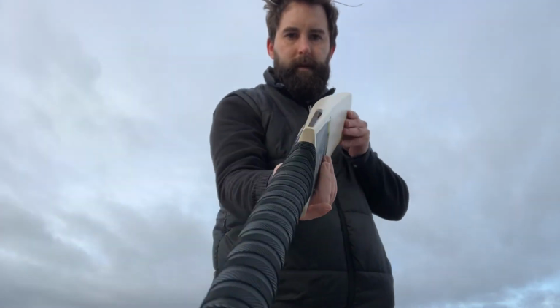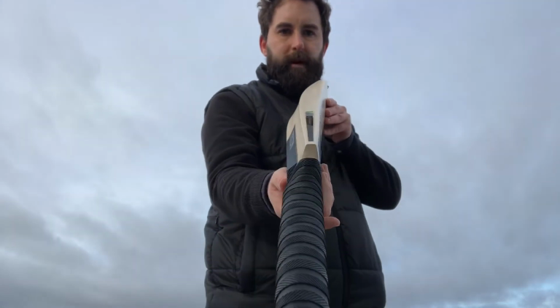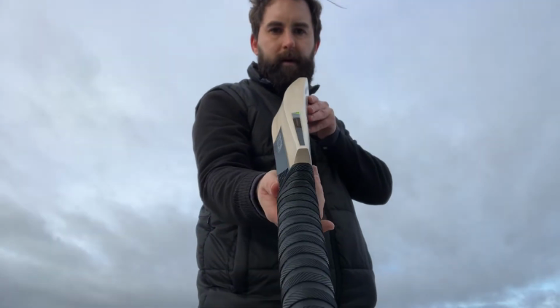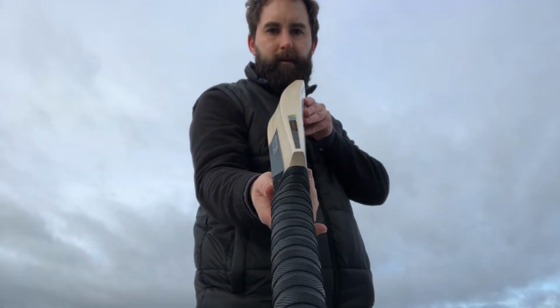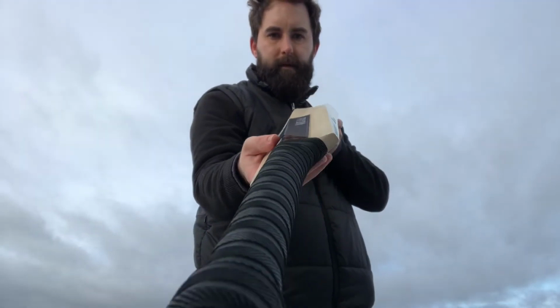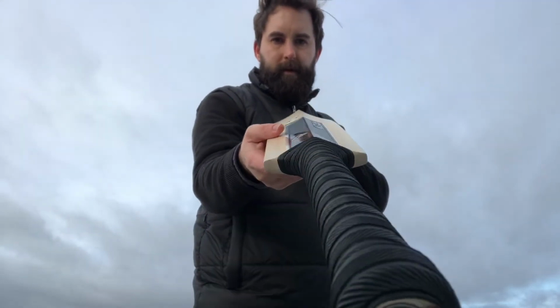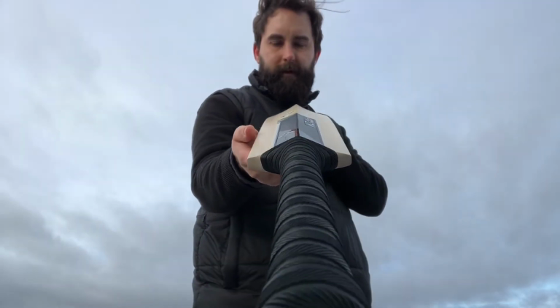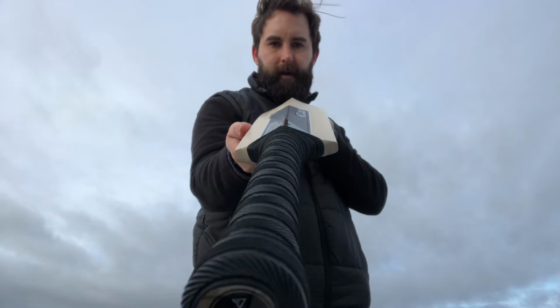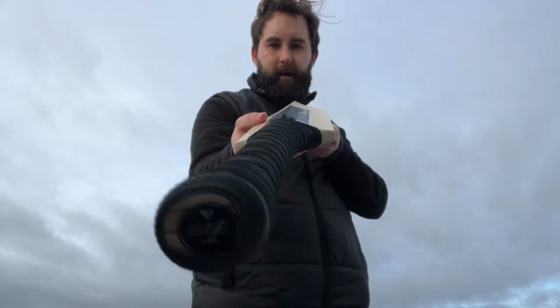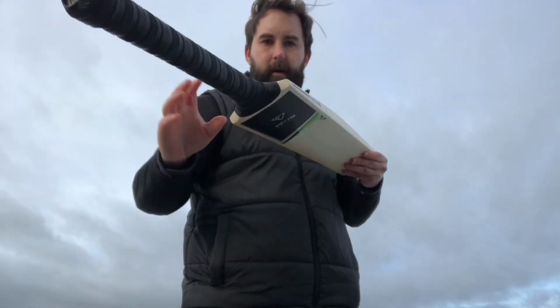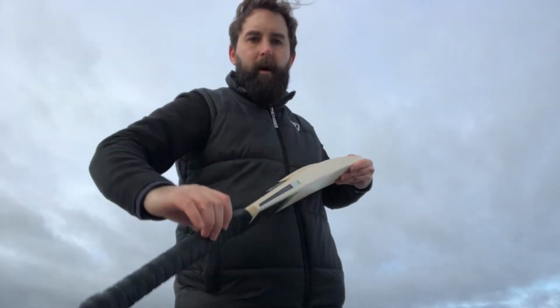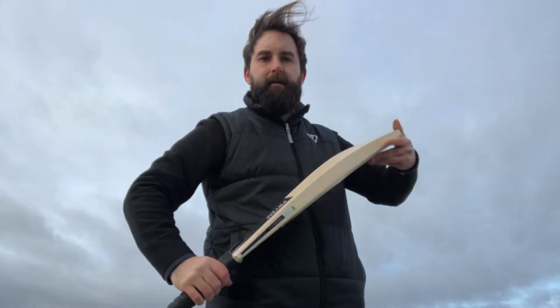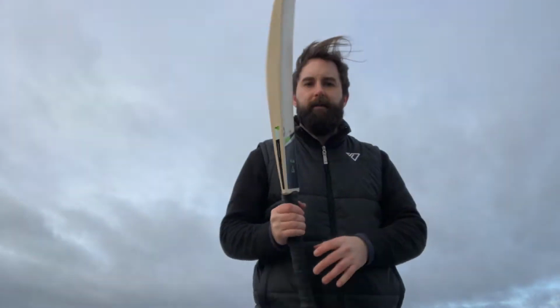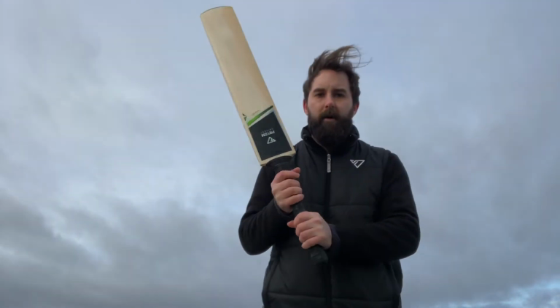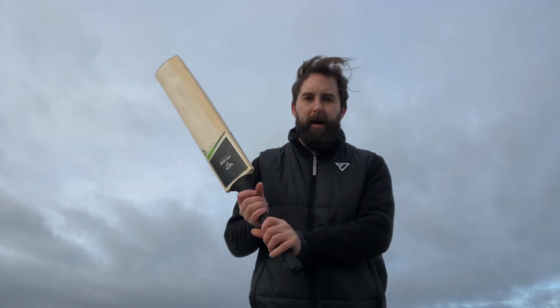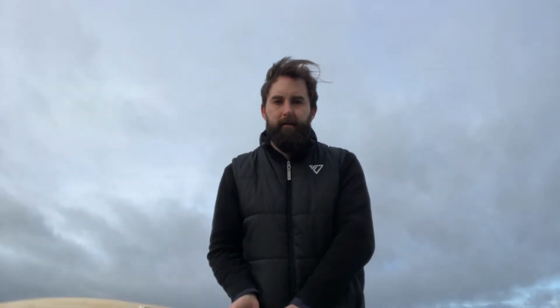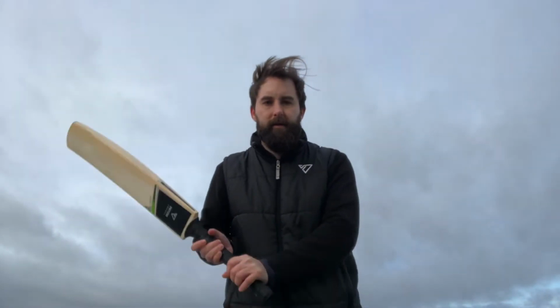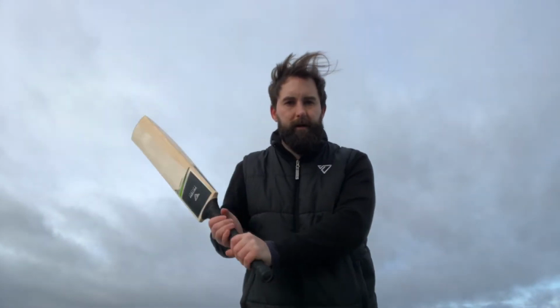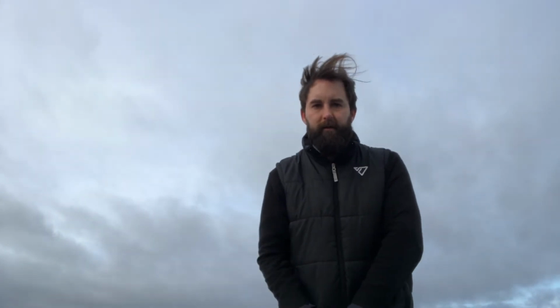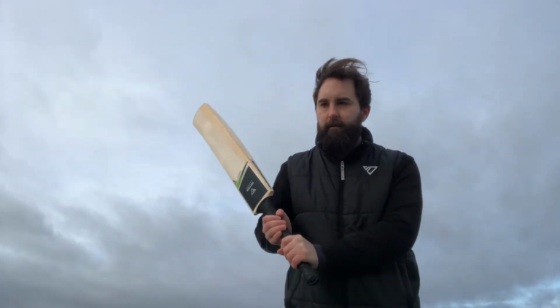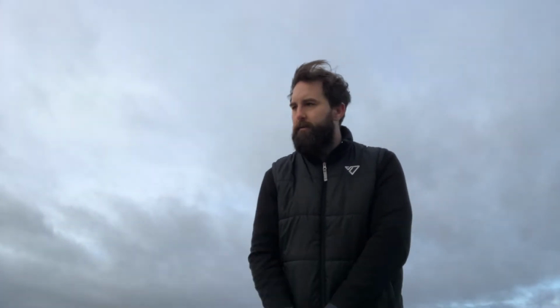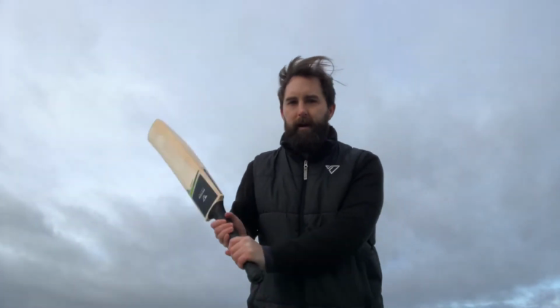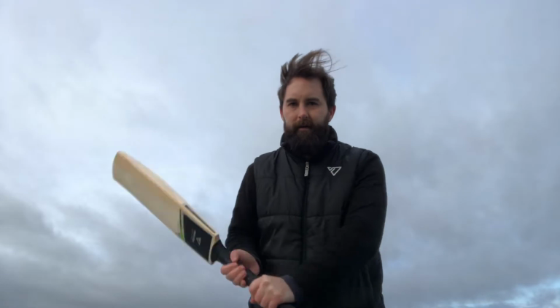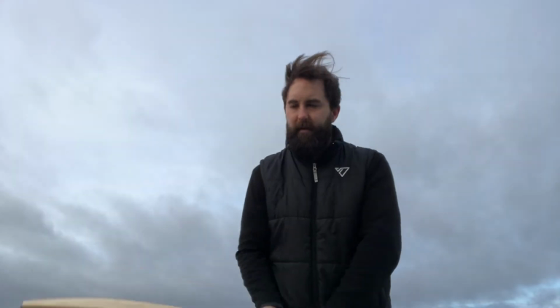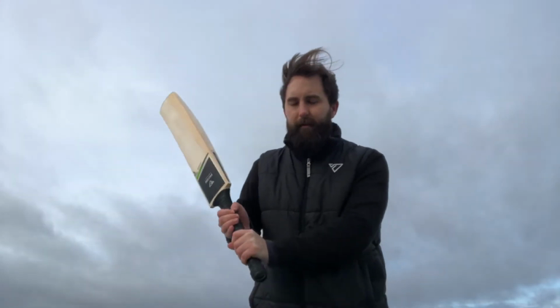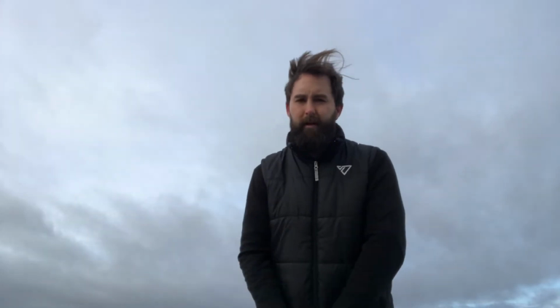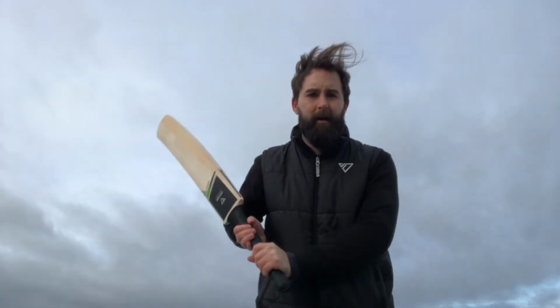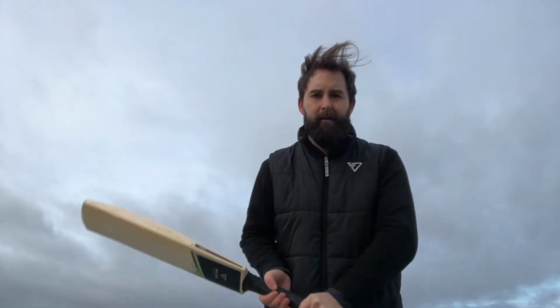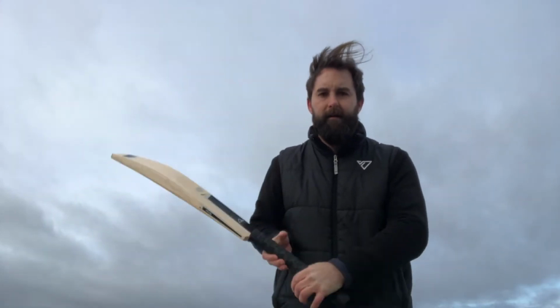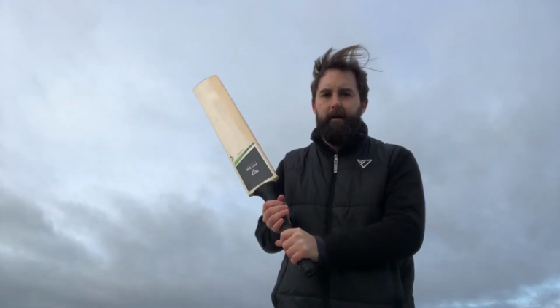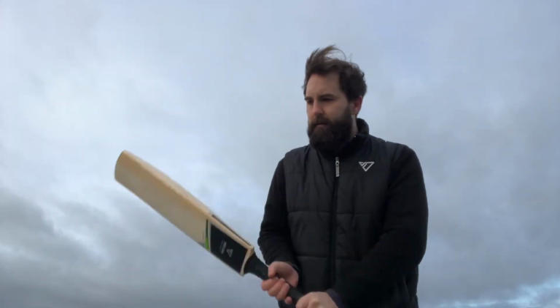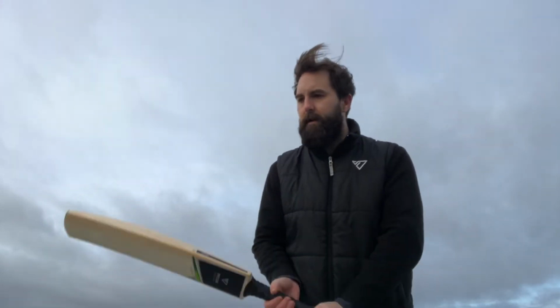Bit of bow, as you can see there. Nice size oval handle, not too big, not too small — really, really nice. This bat feels really, really nice in the hands, I've got to say.